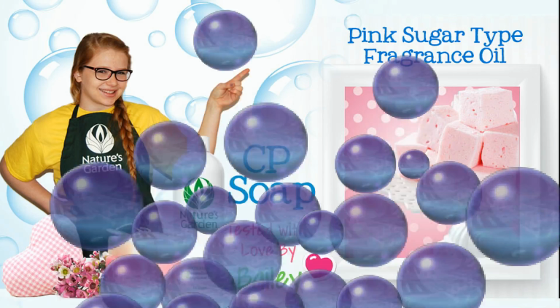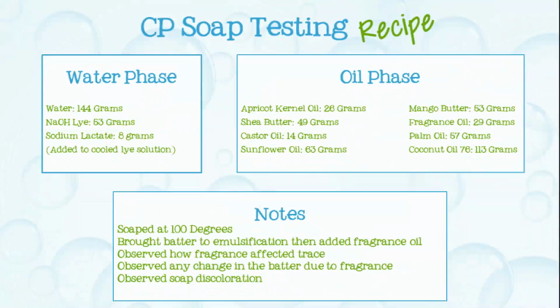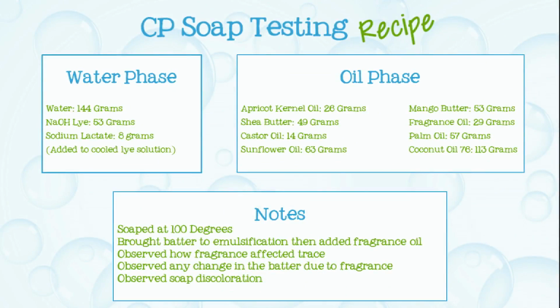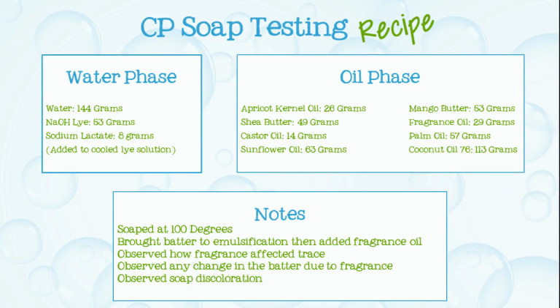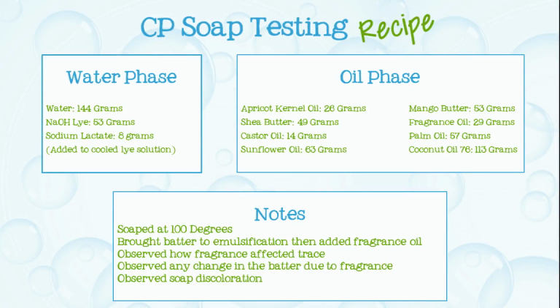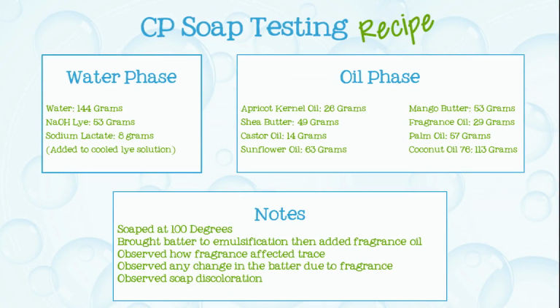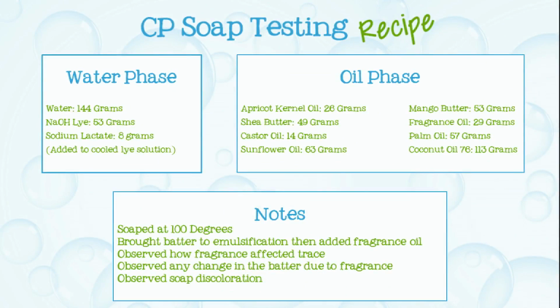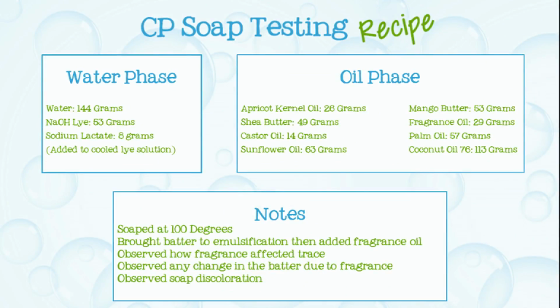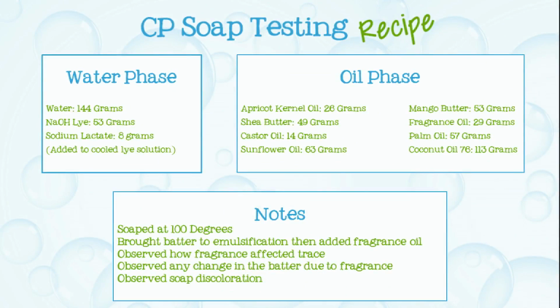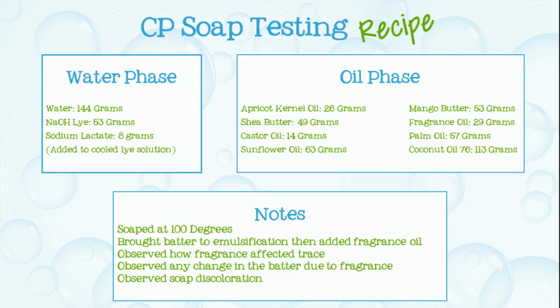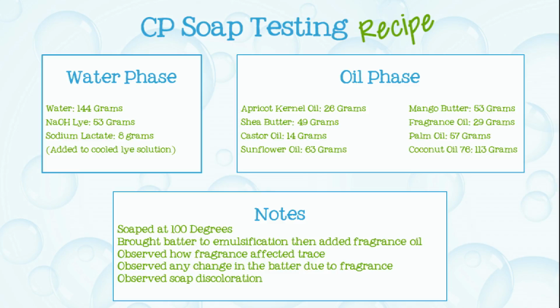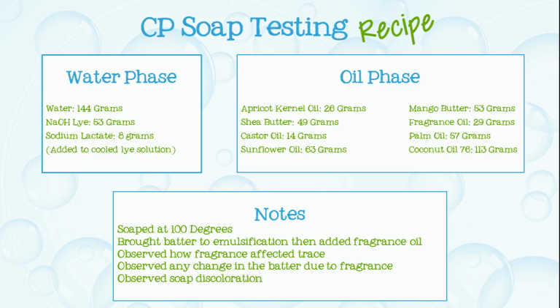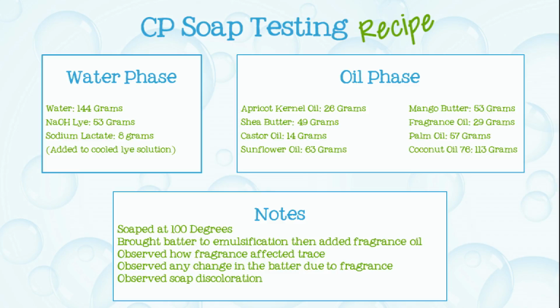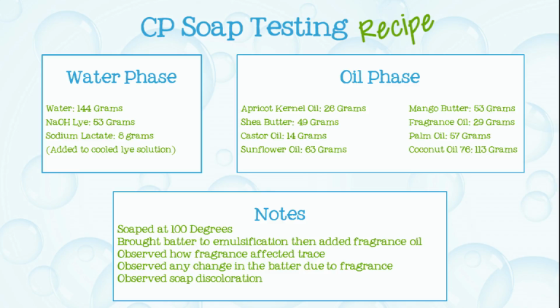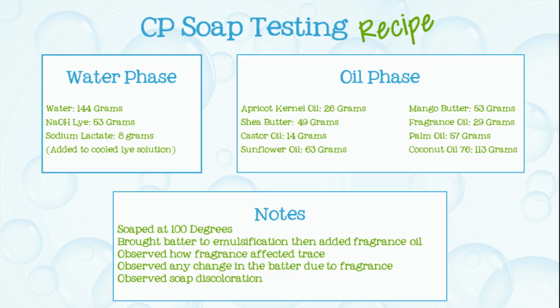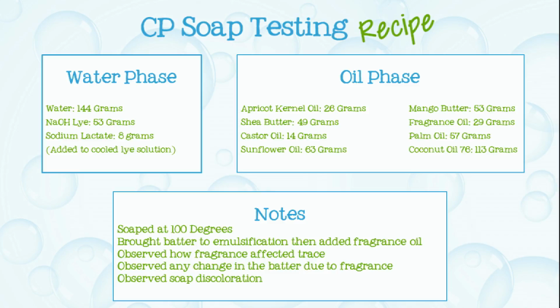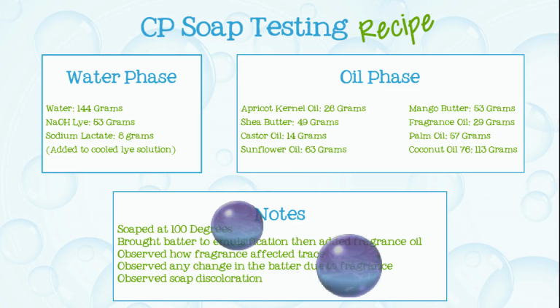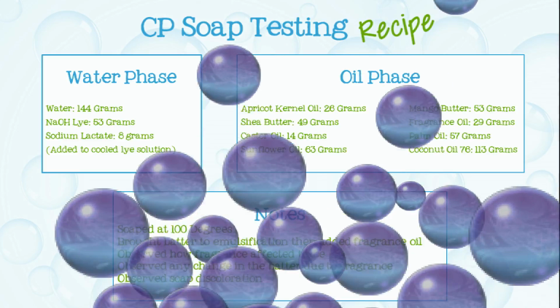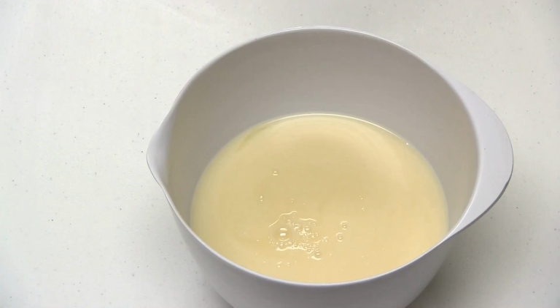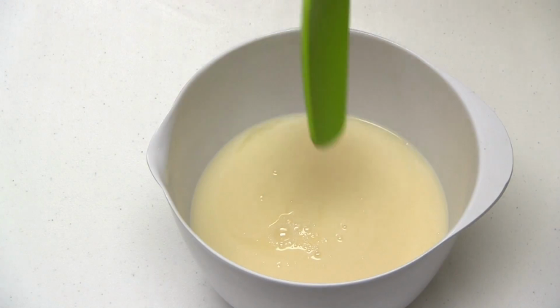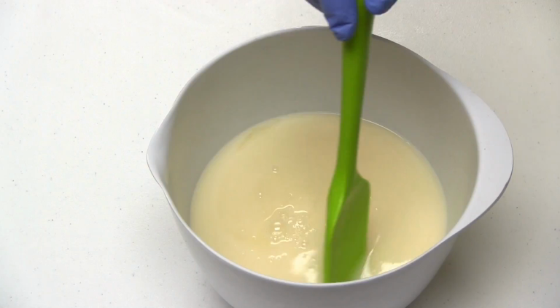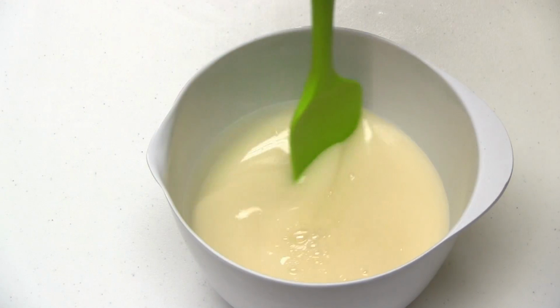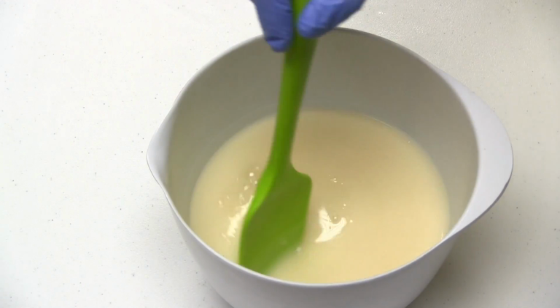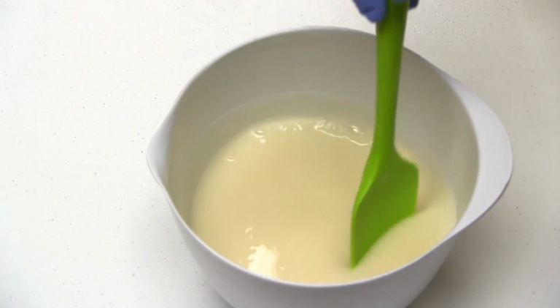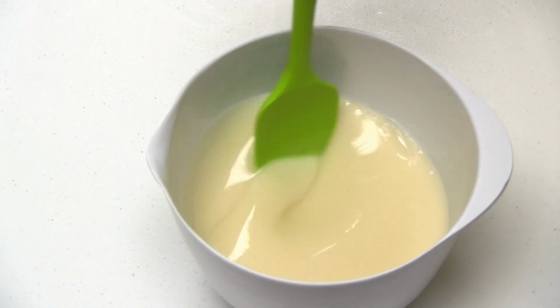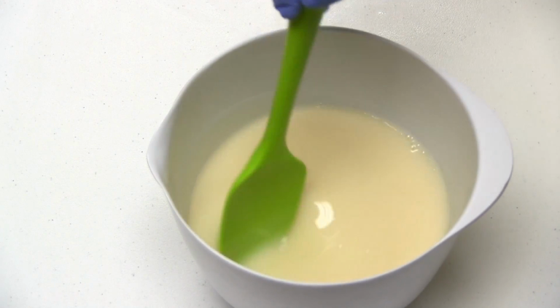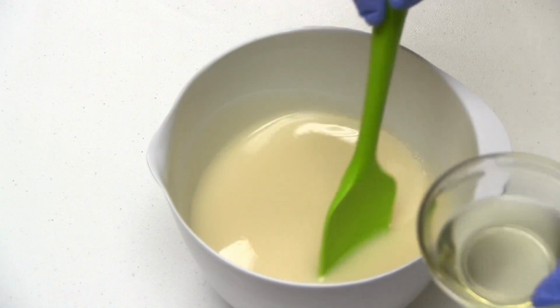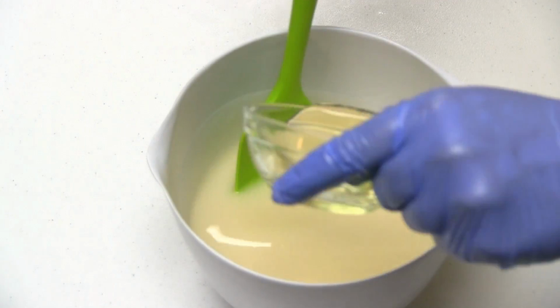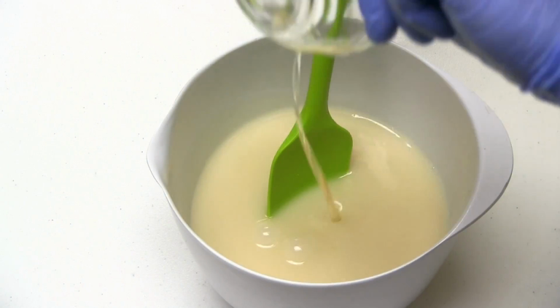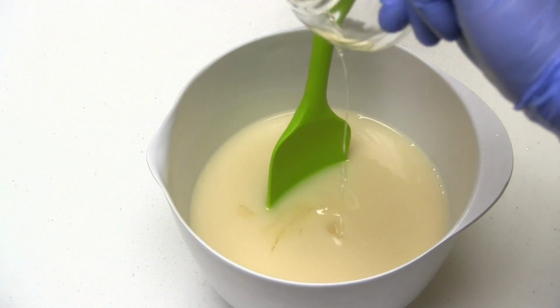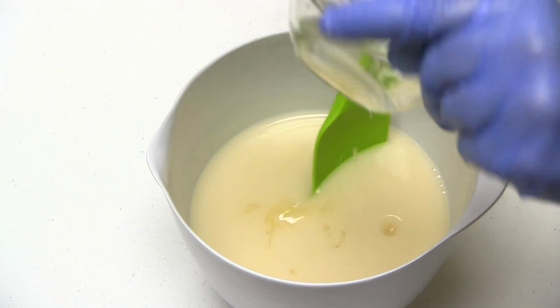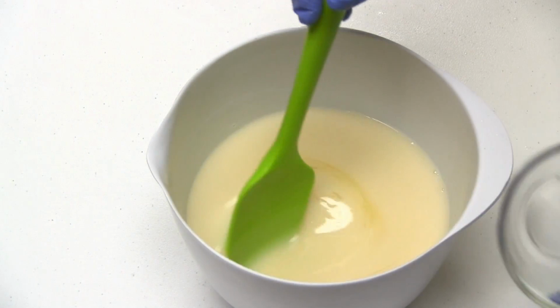Here's the recipe I'll be using. I've already combined my soaping oils and lye mixture together and brought them to the emulsification stage.